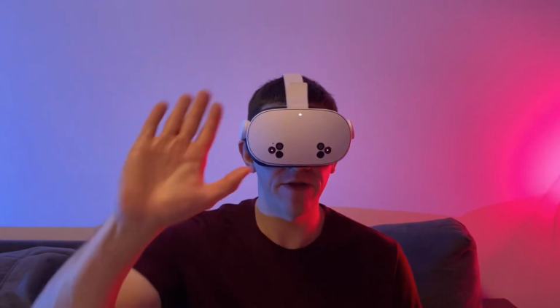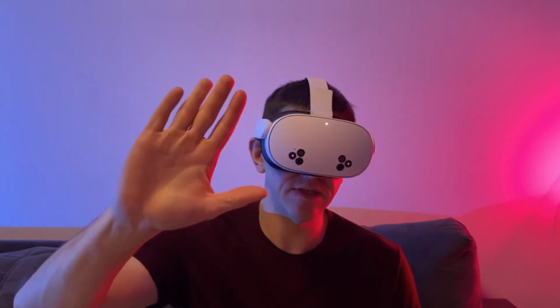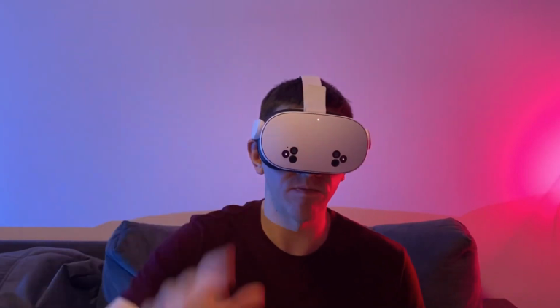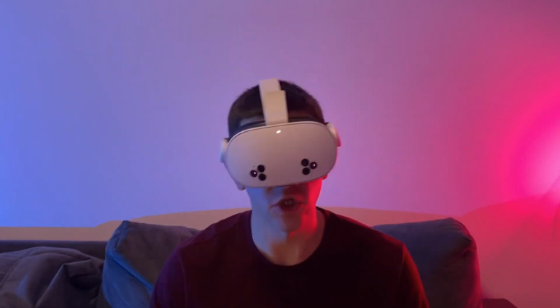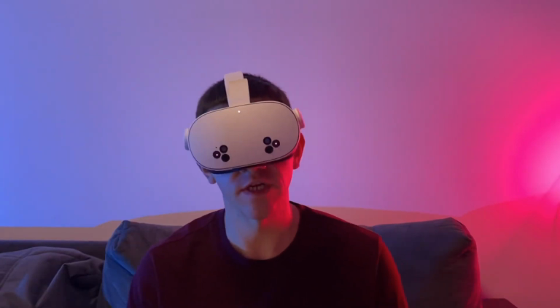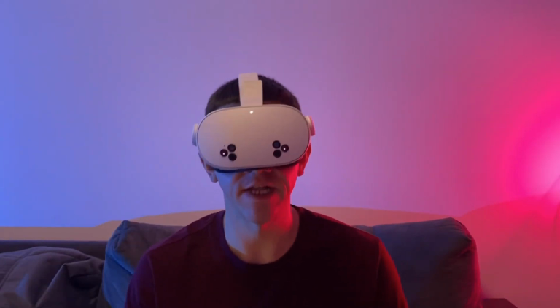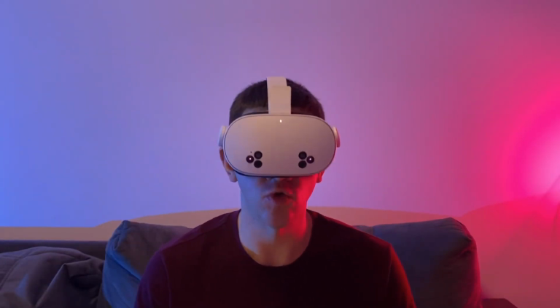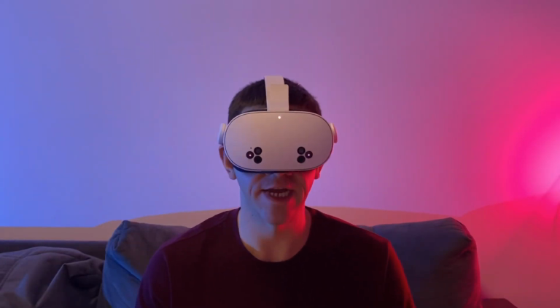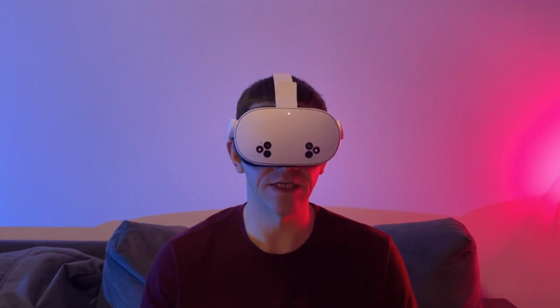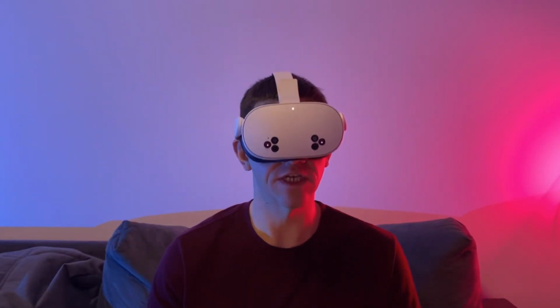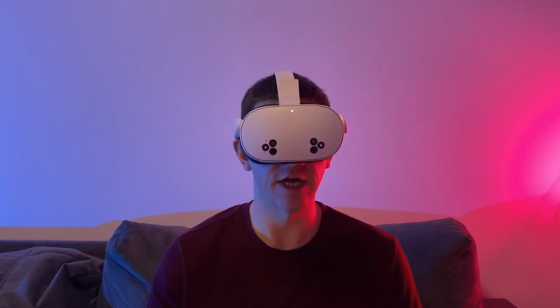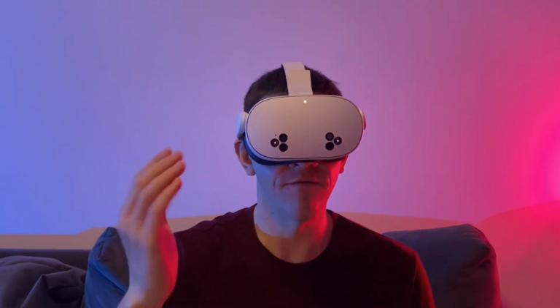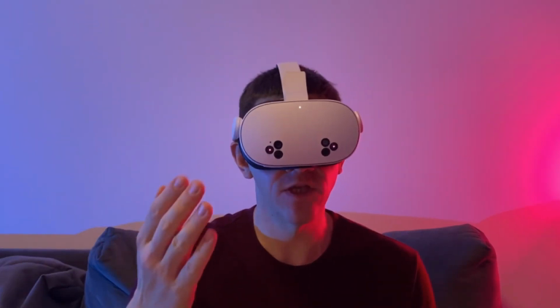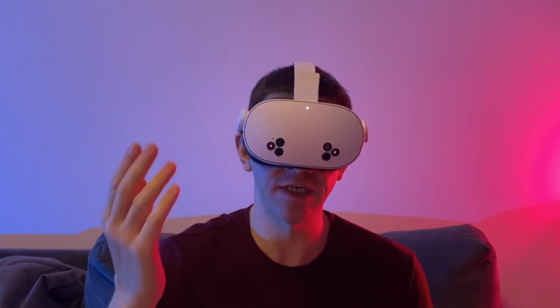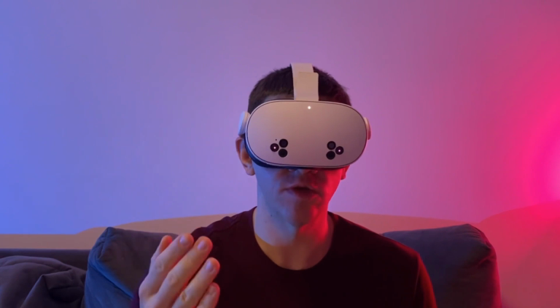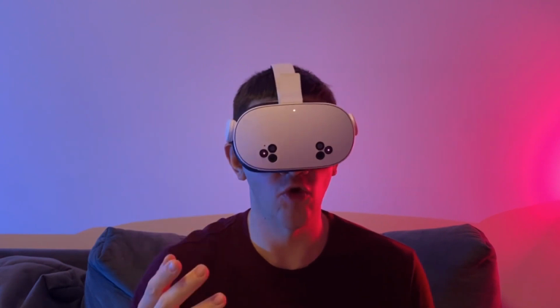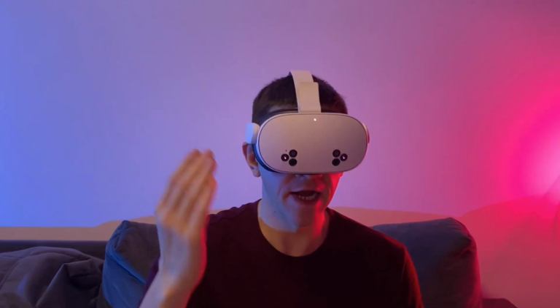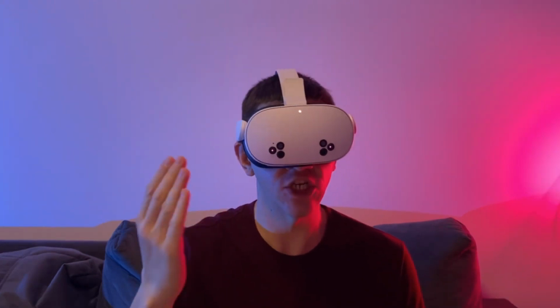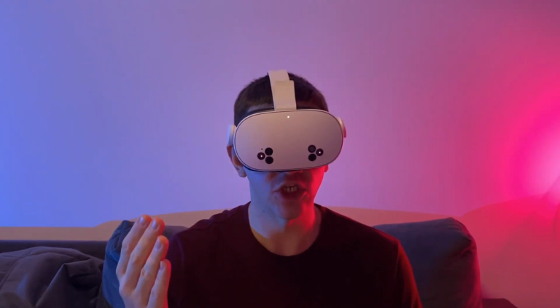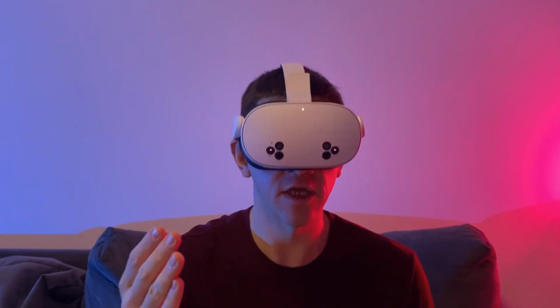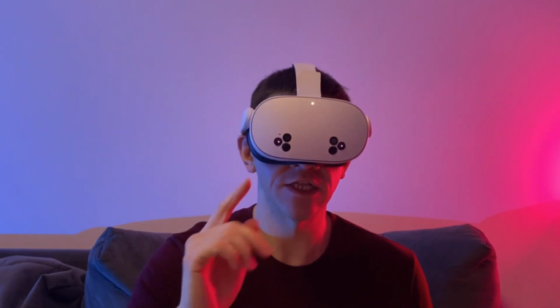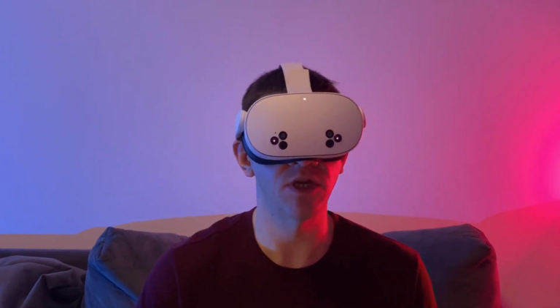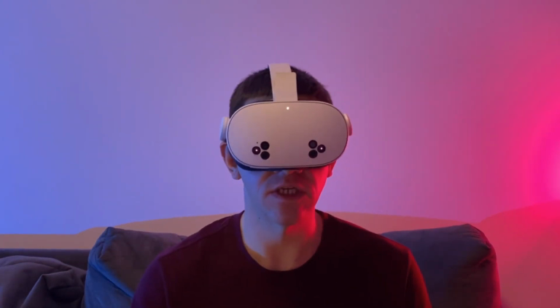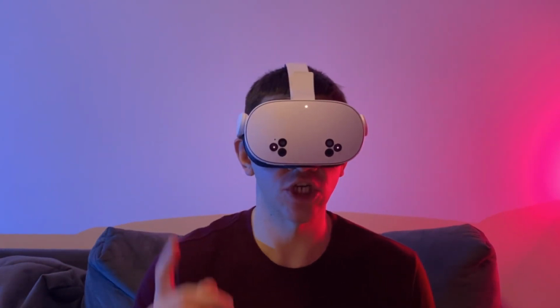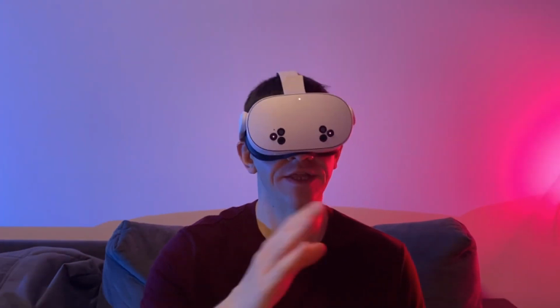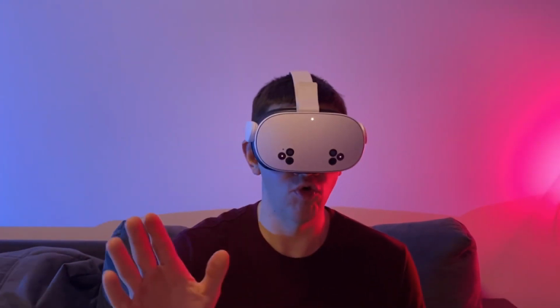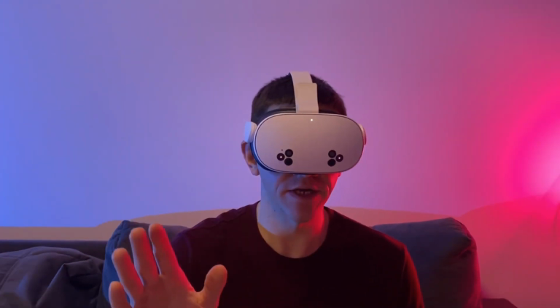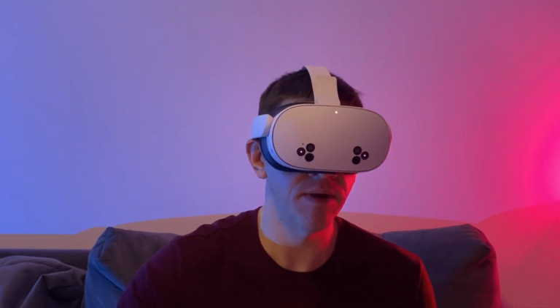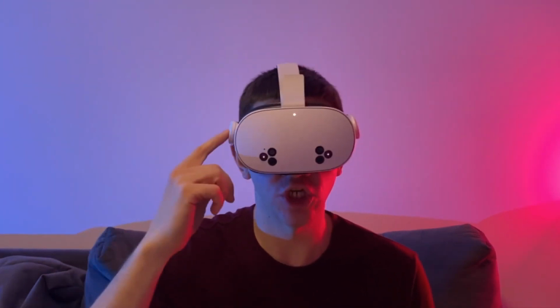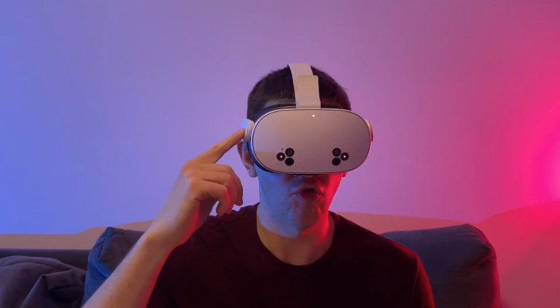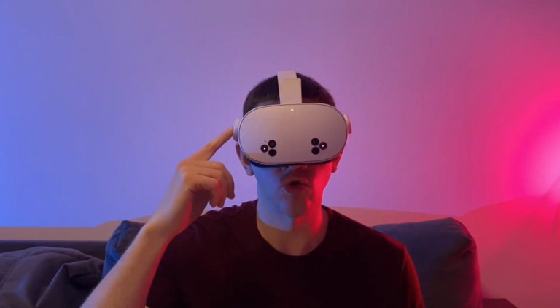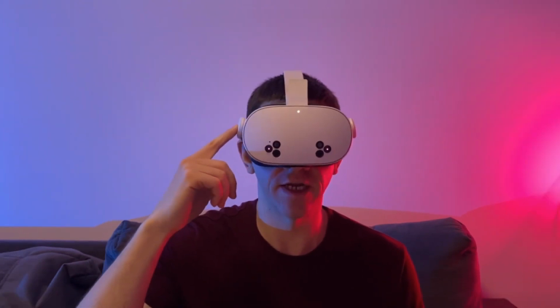Hello everyone, this is the Virtual Reality Drawing School from Skechr. In this video, I'll tell you how to download Skechr and how to start transferring images onto any surface using virtual reality glasses.